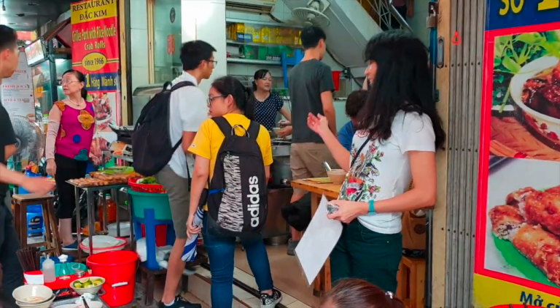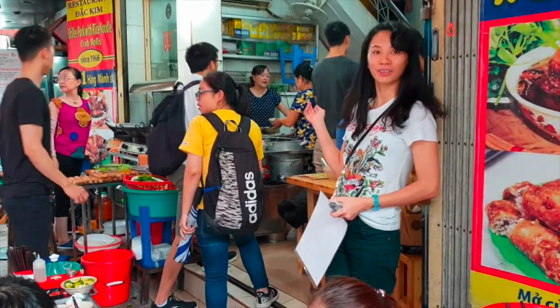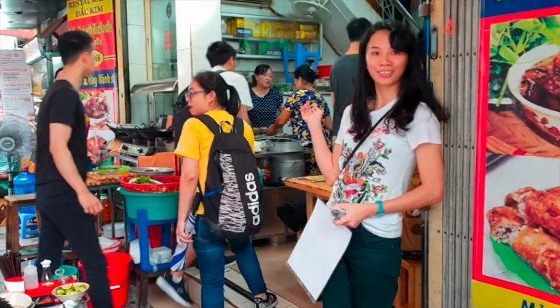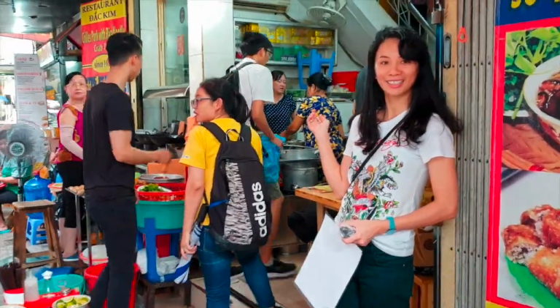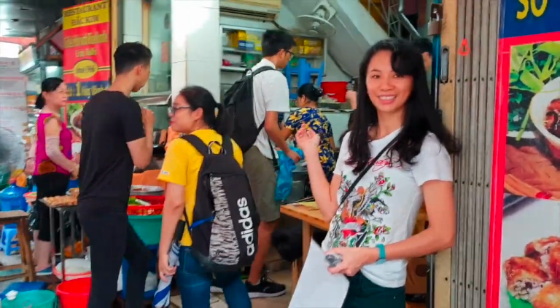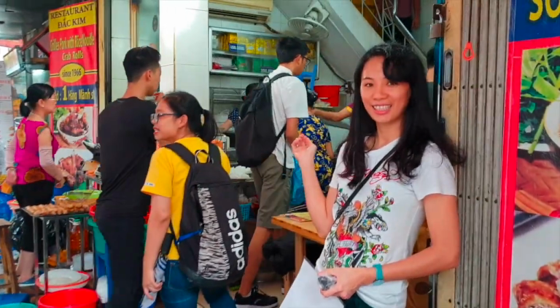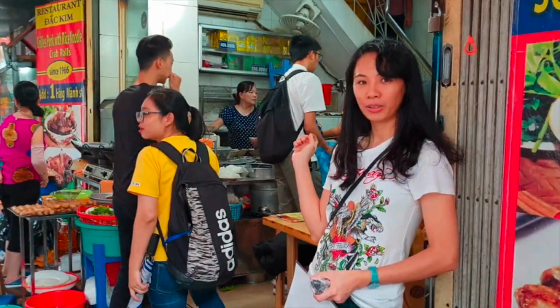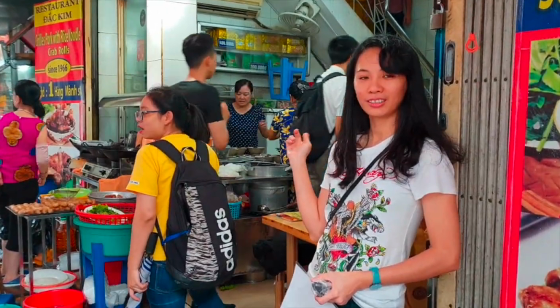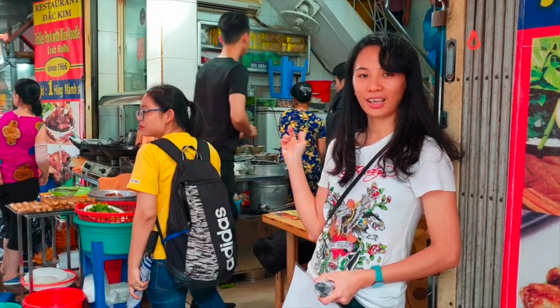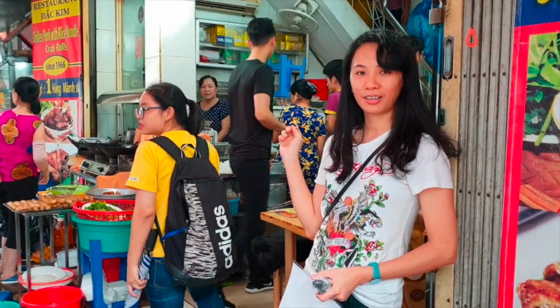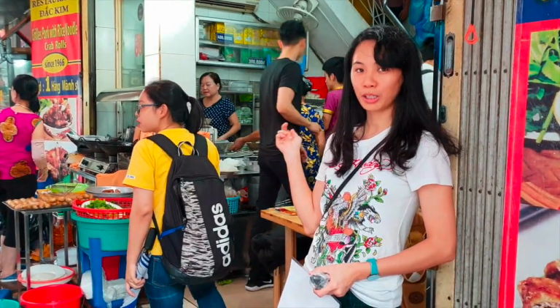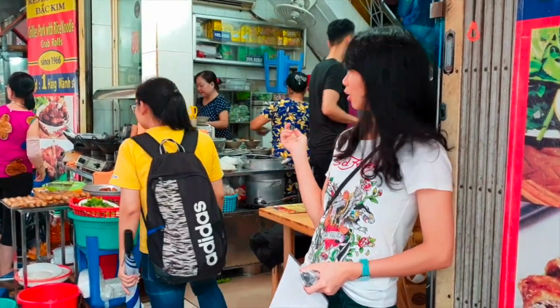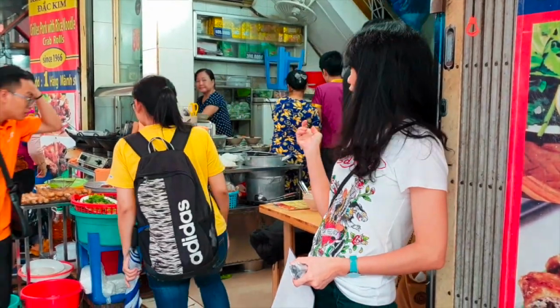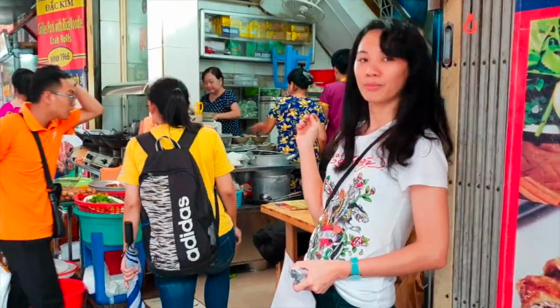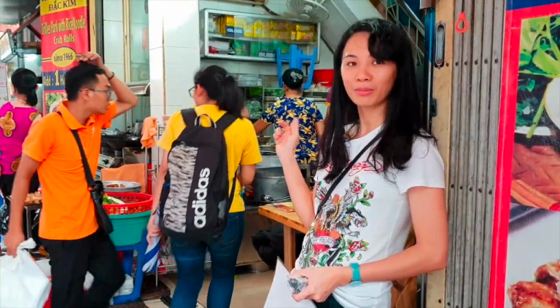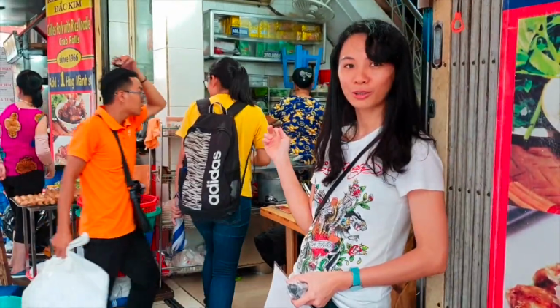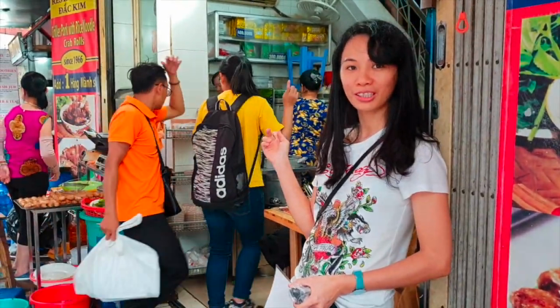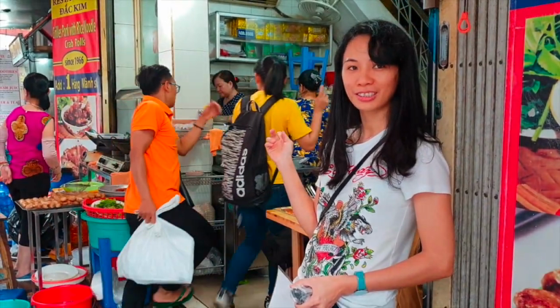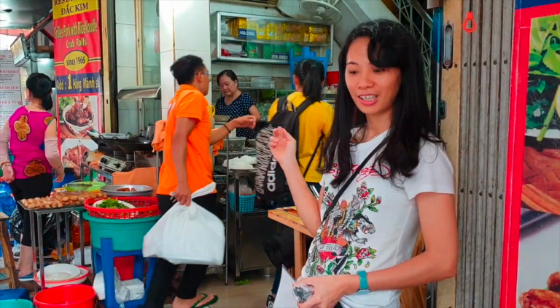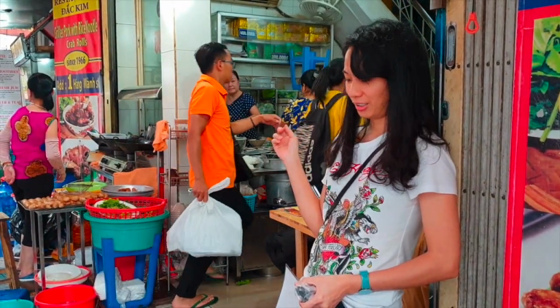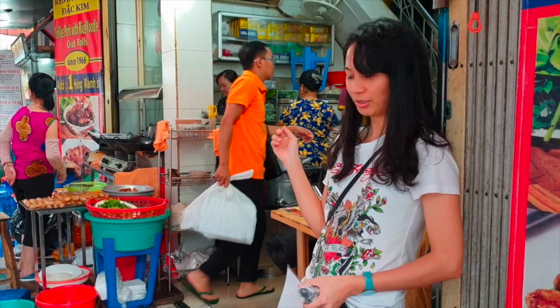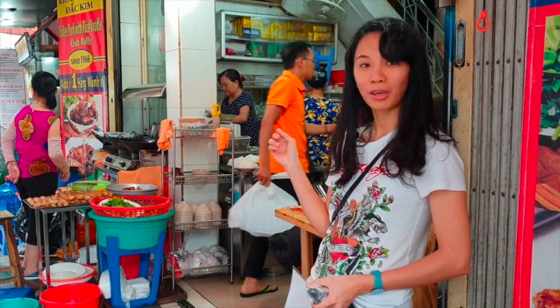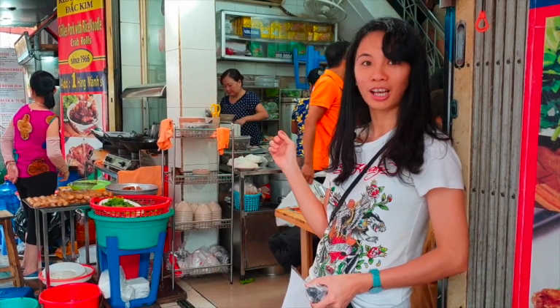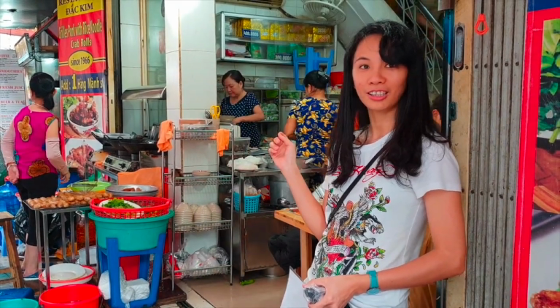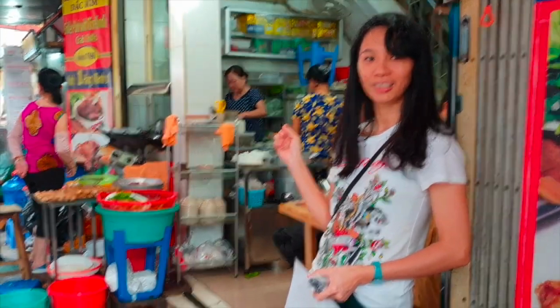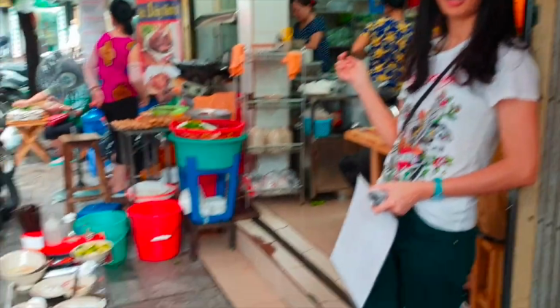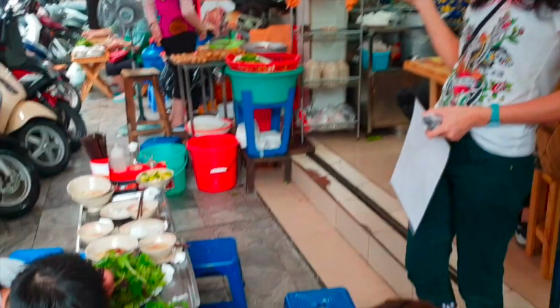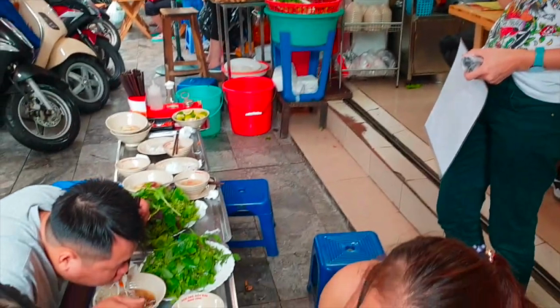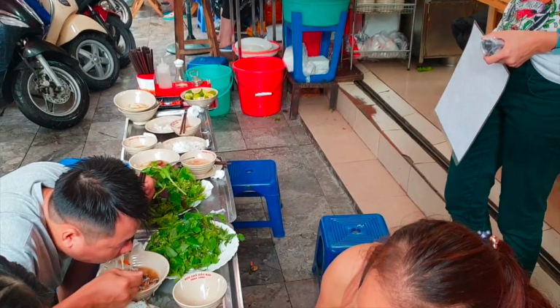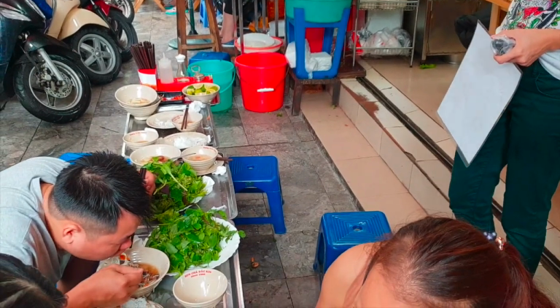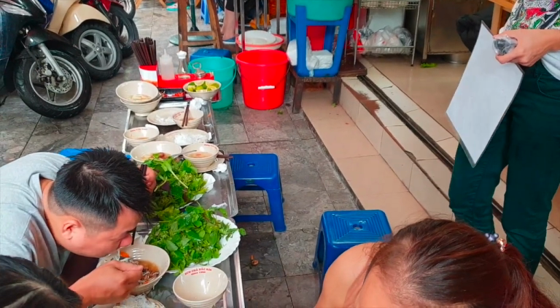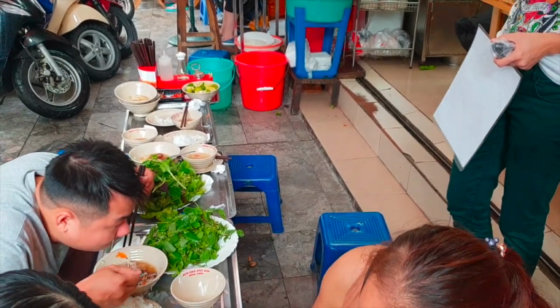It's very crowded. We are going to try their spring rolls, Vietnamese noodles, many salads, and grilled pork.